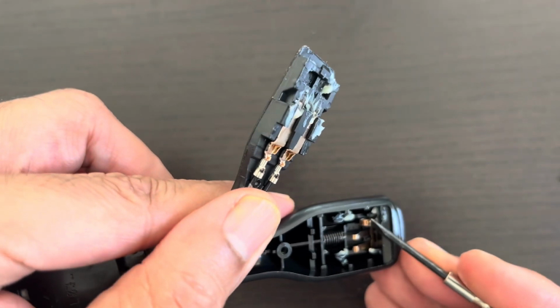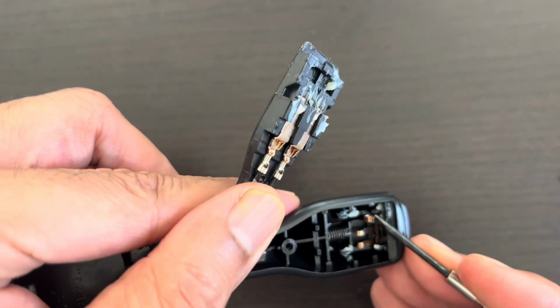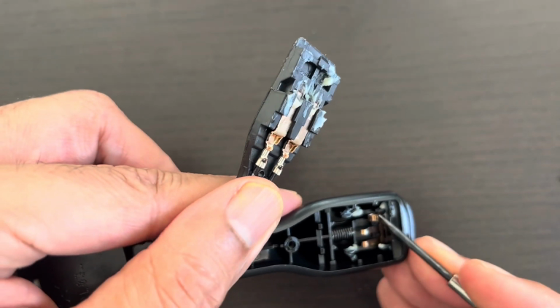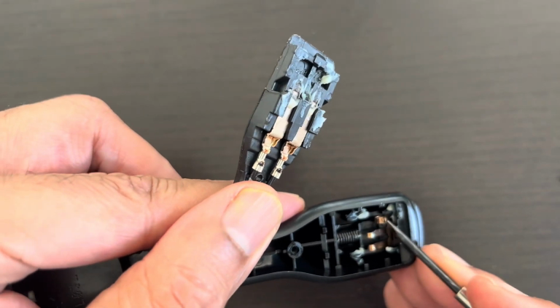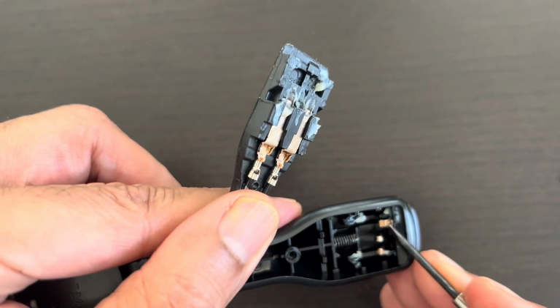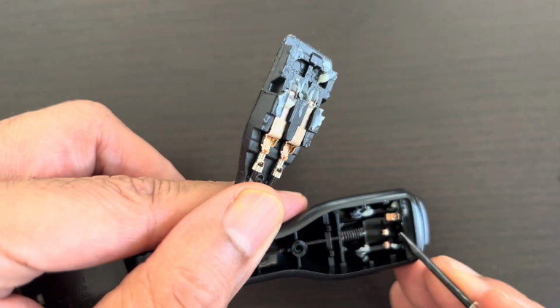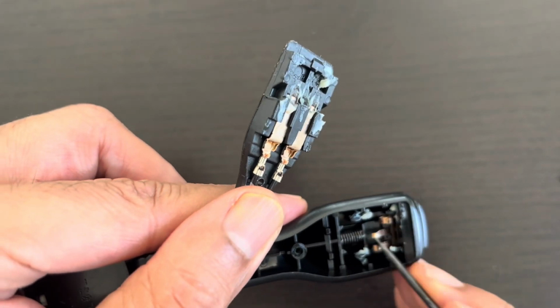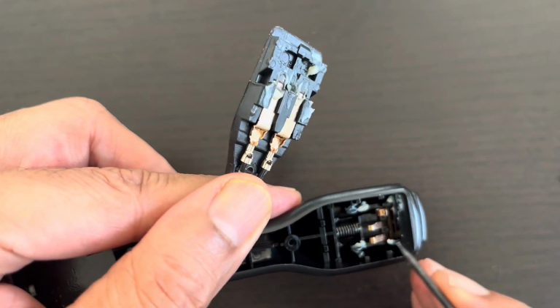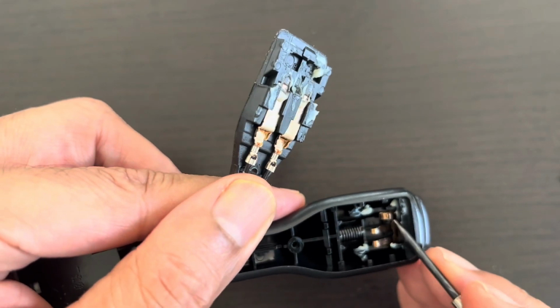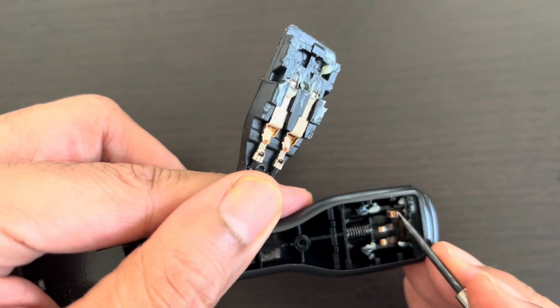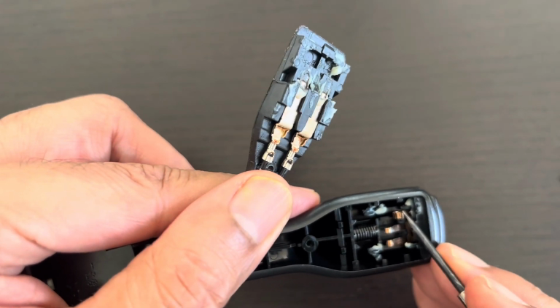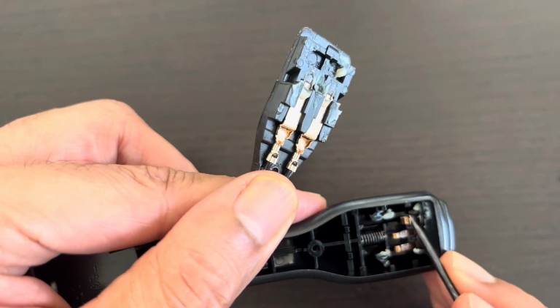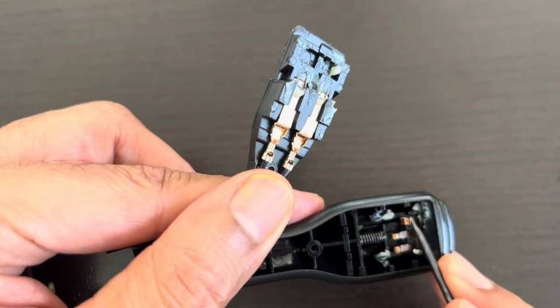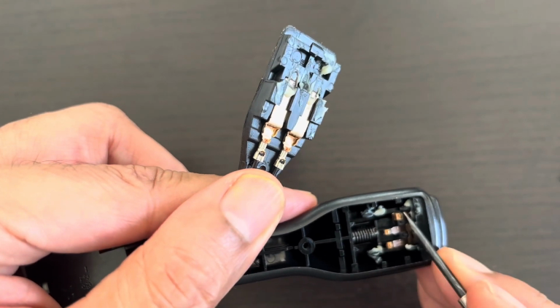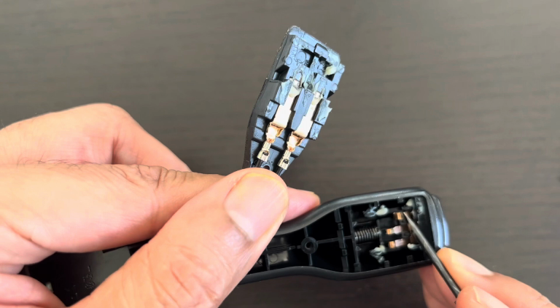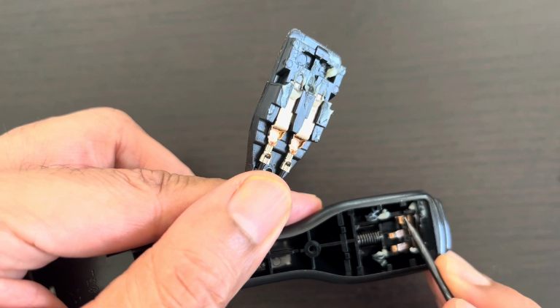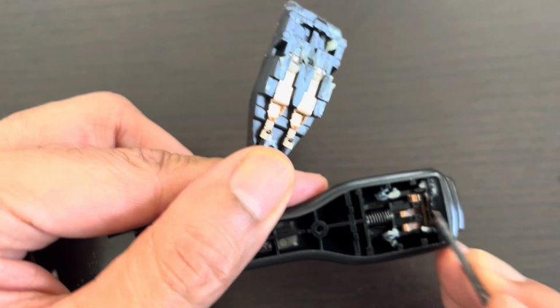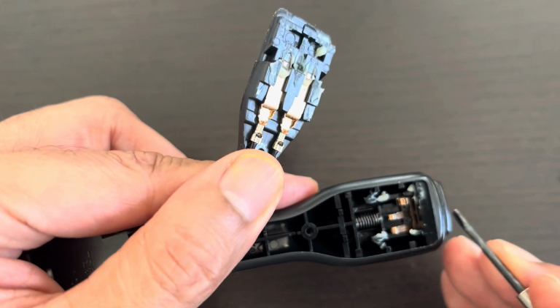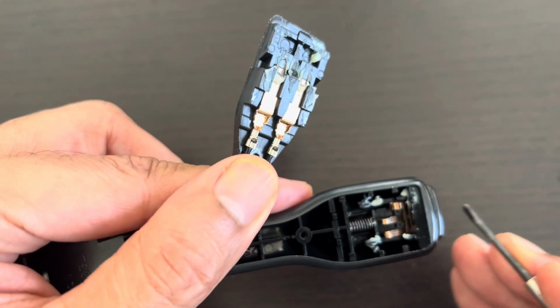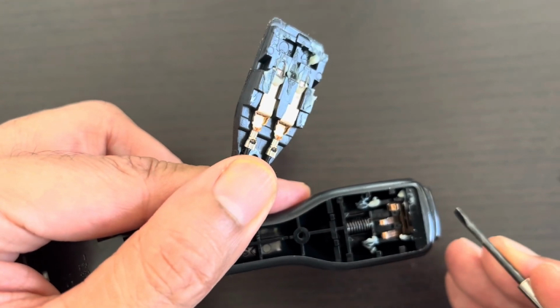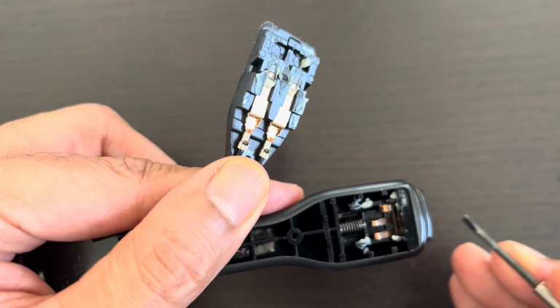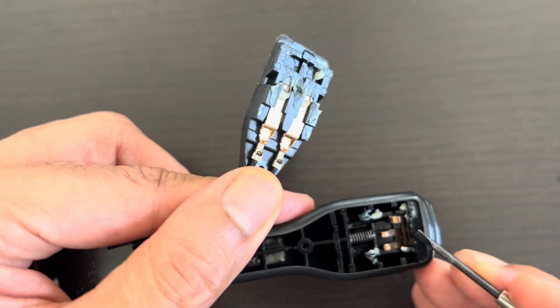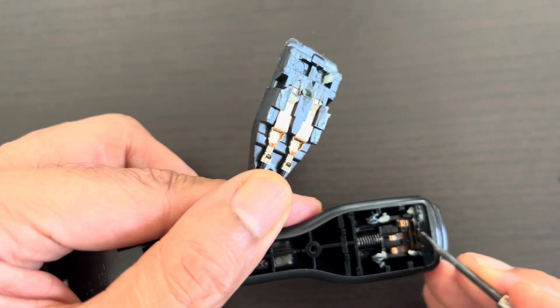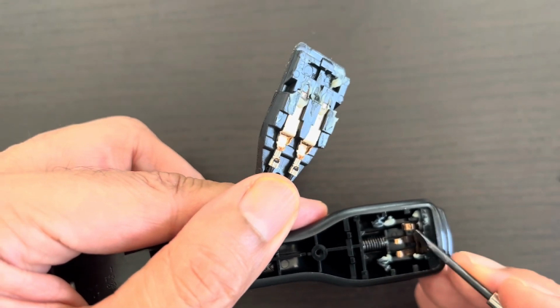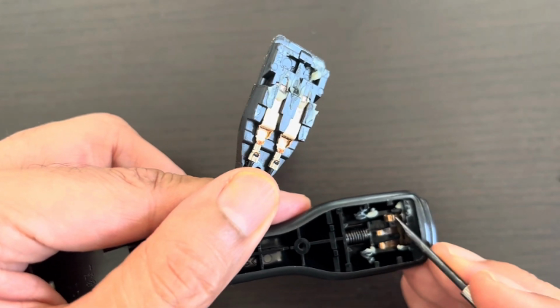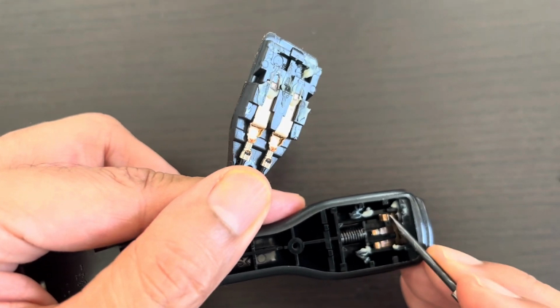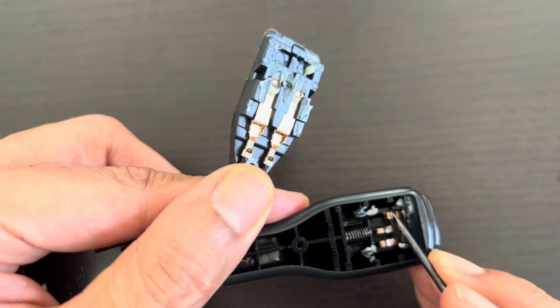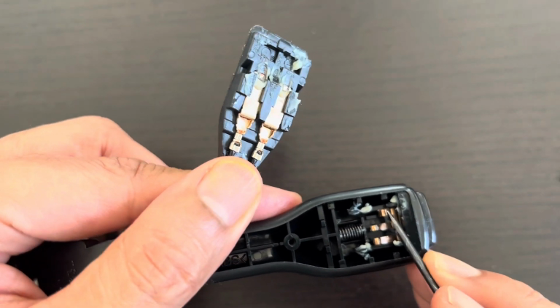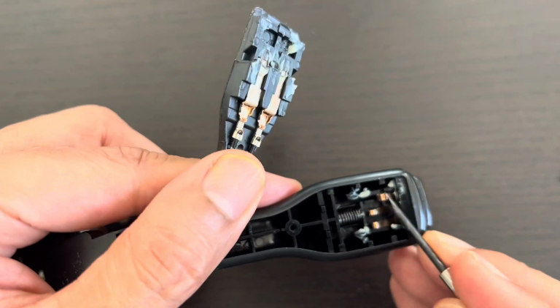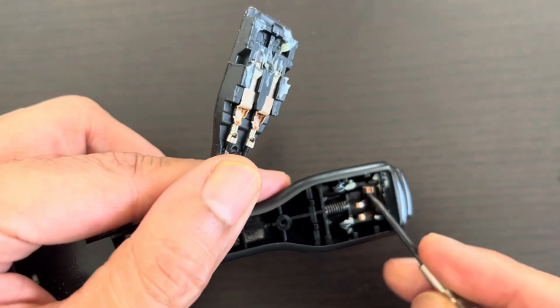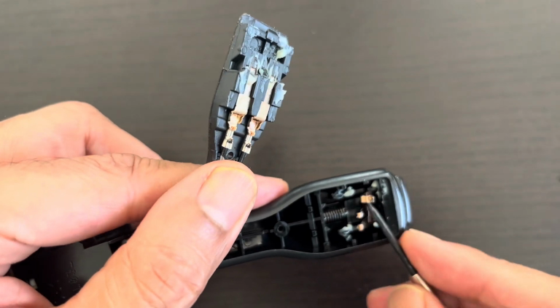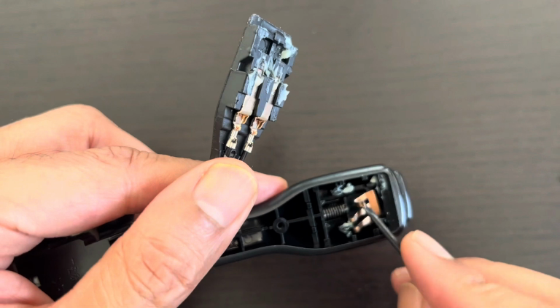This one has been bent because it fell out, and when it was pushed back in, this thing got bent.